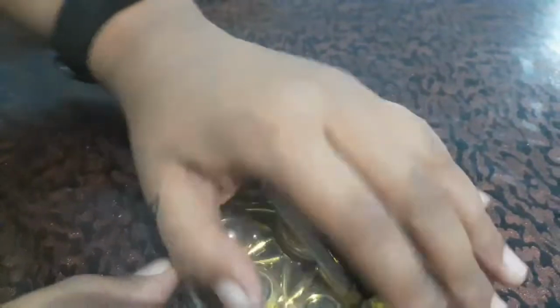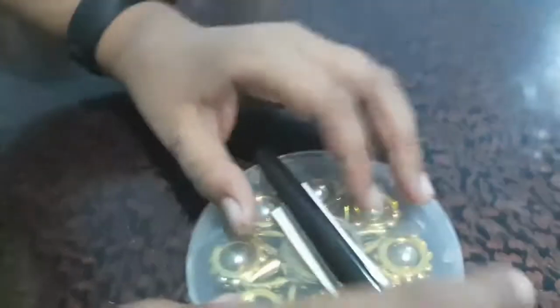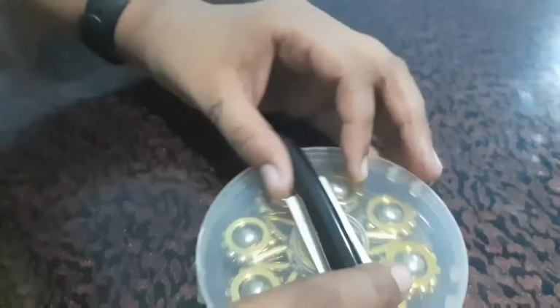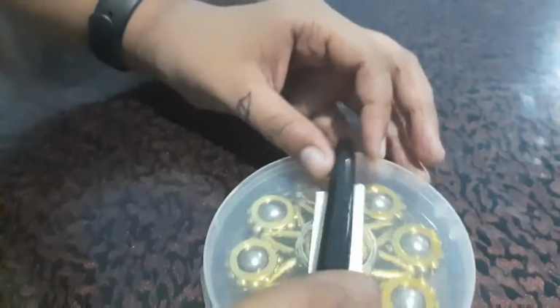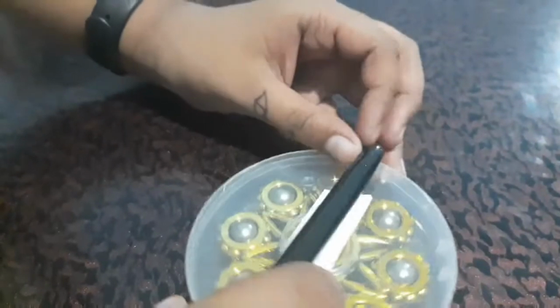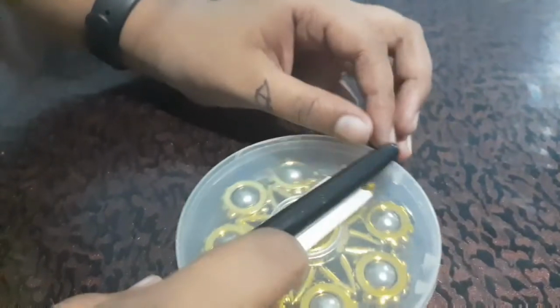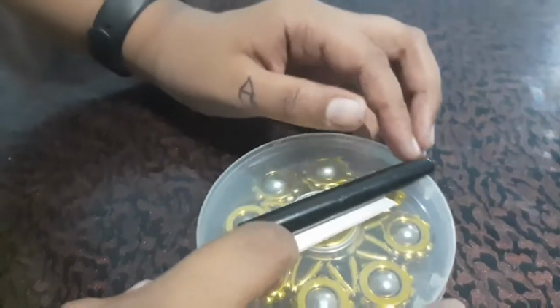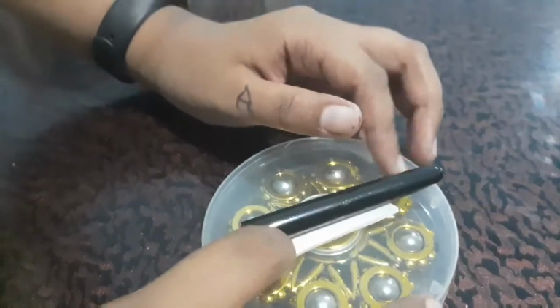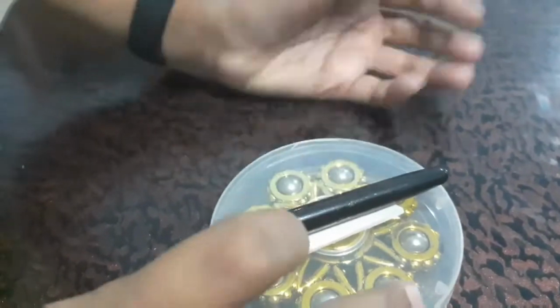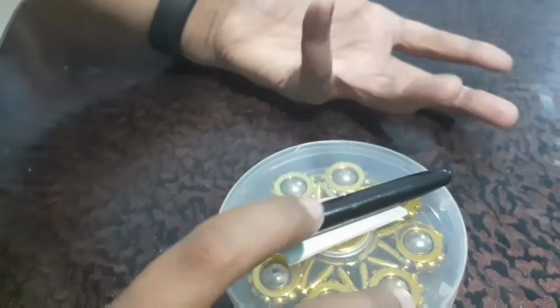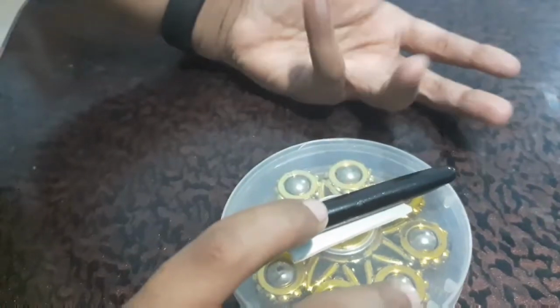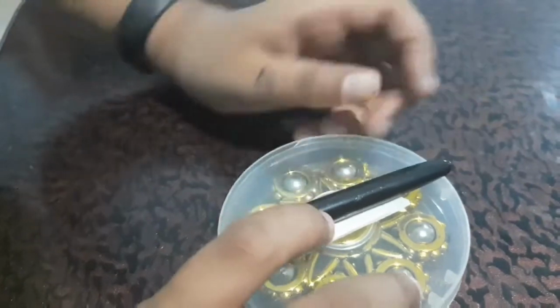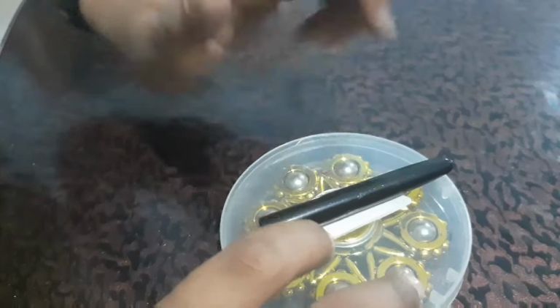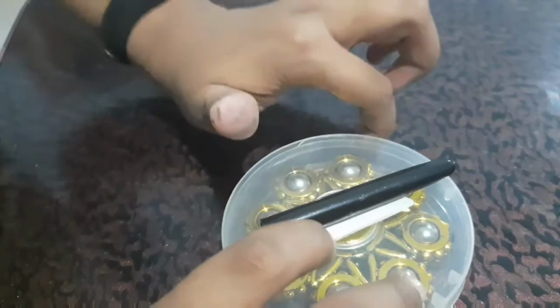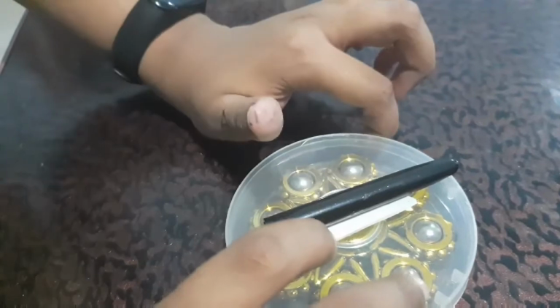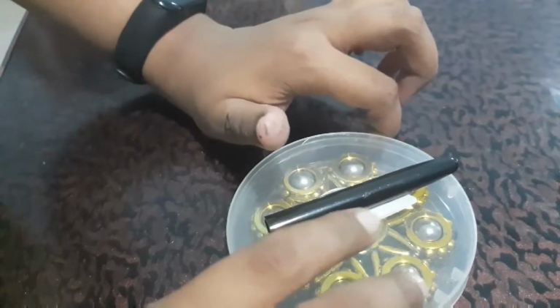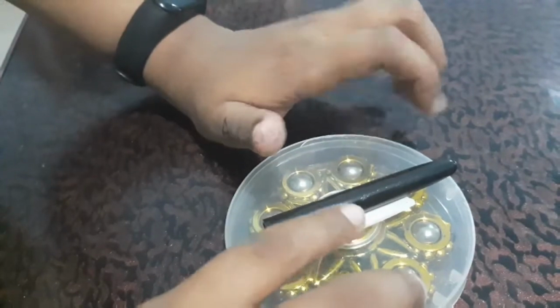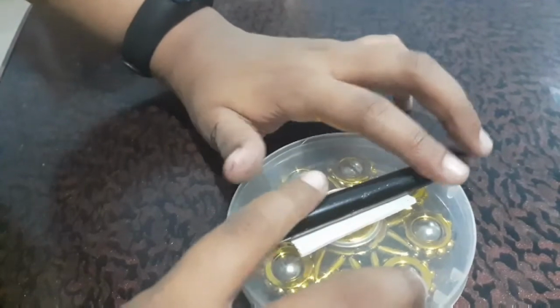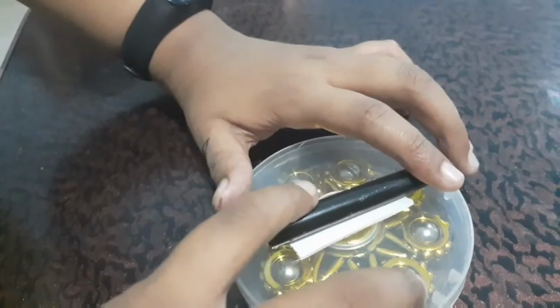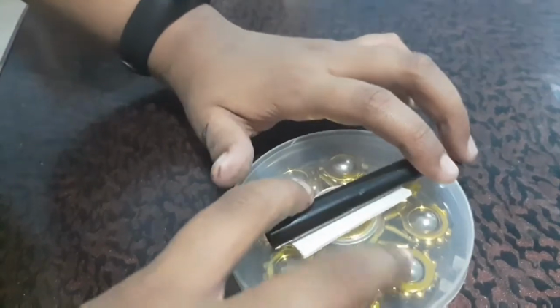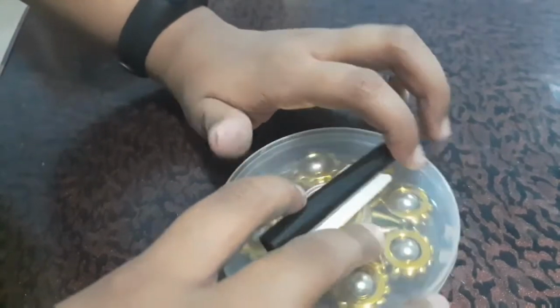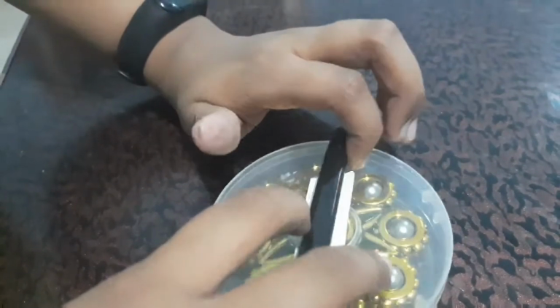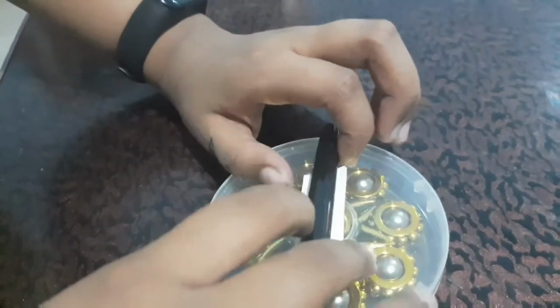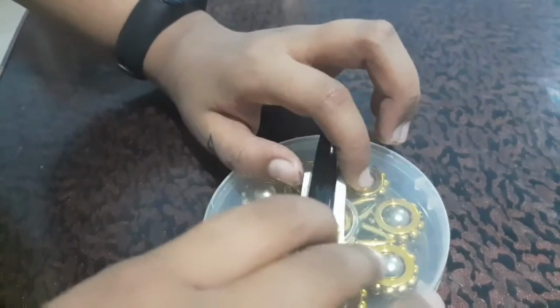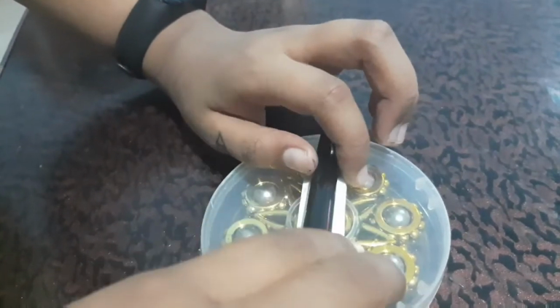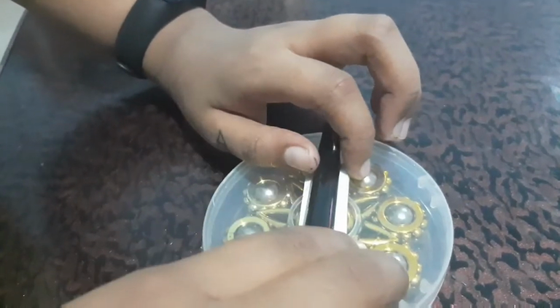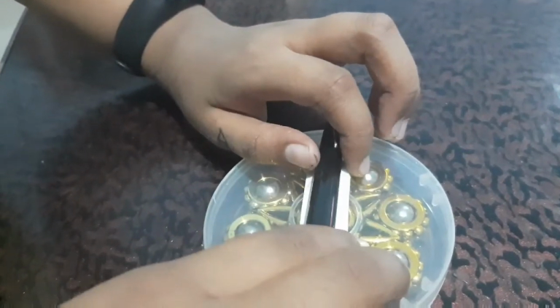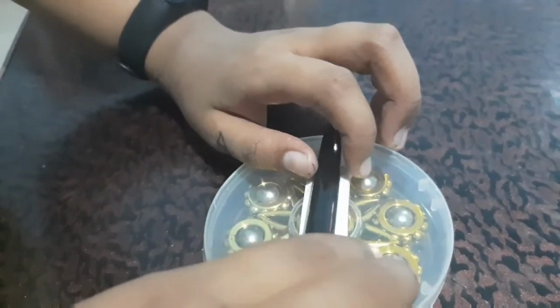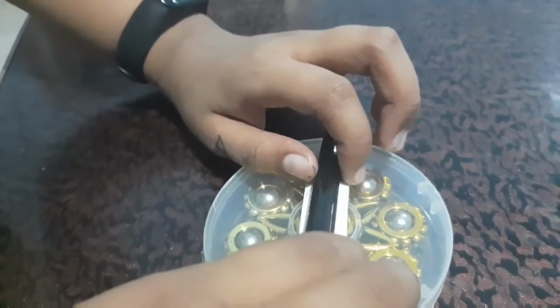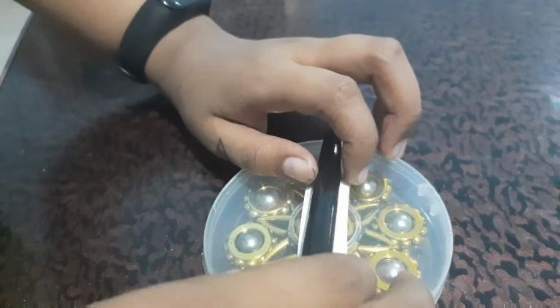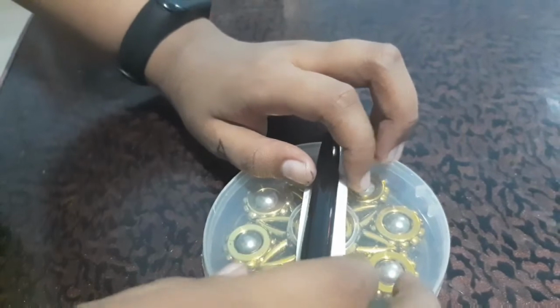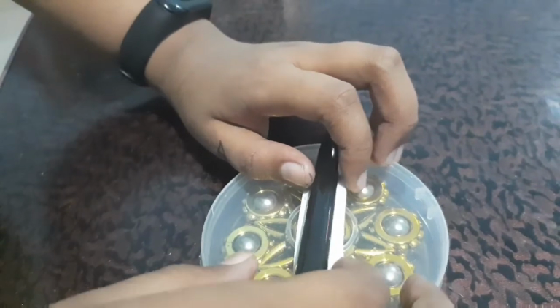I am so happy to get the unboxing of this video. Friends, I am so happy to get the unboxing today. We will get the unboxing.